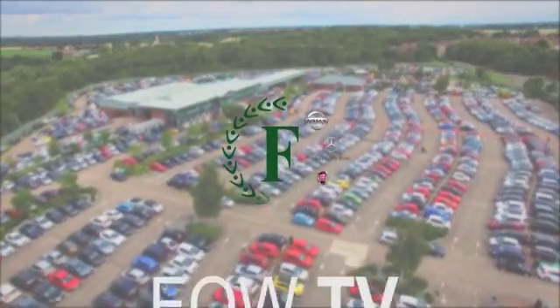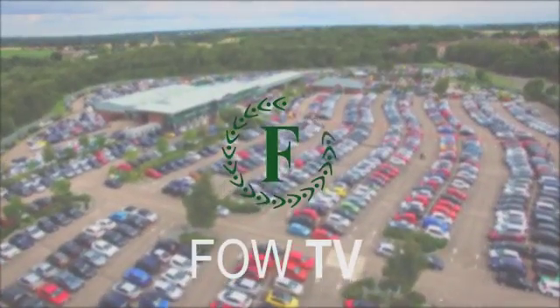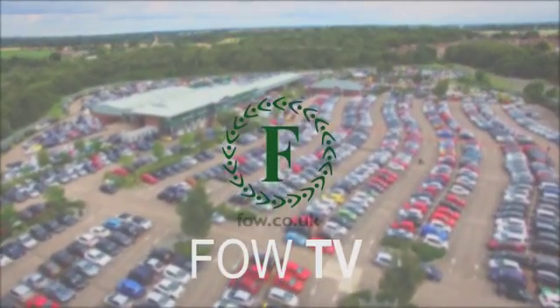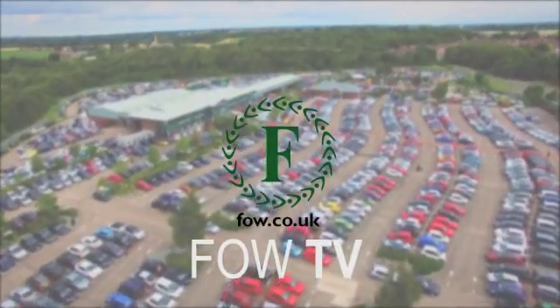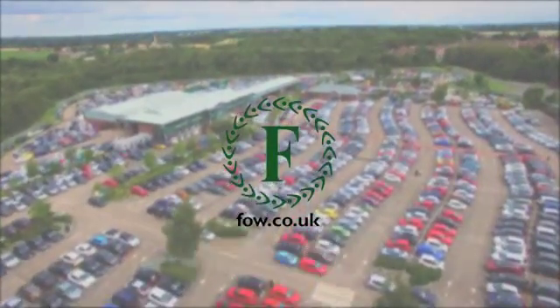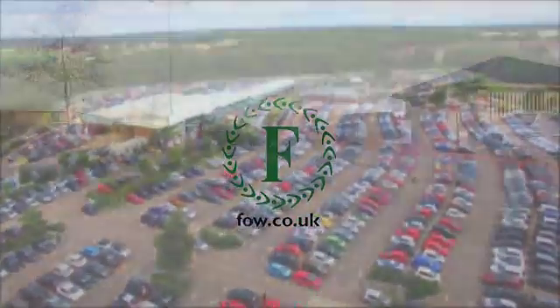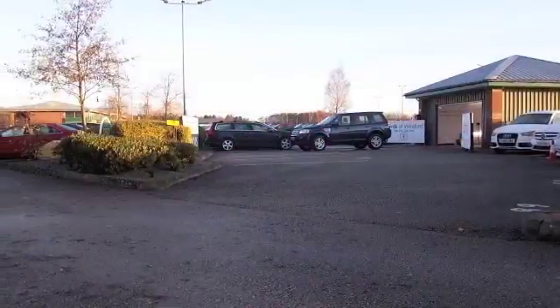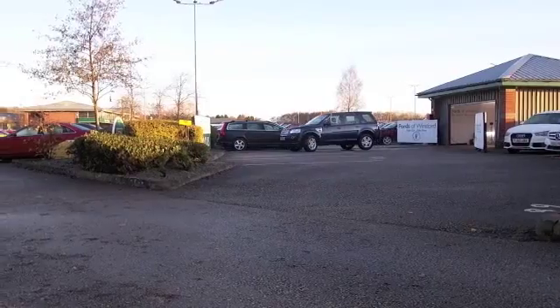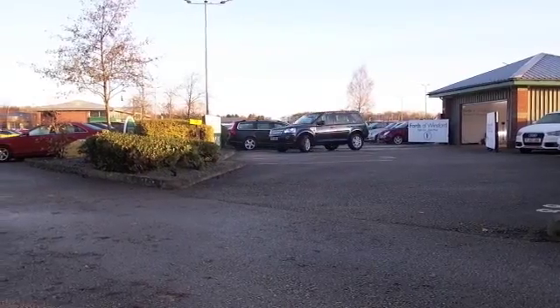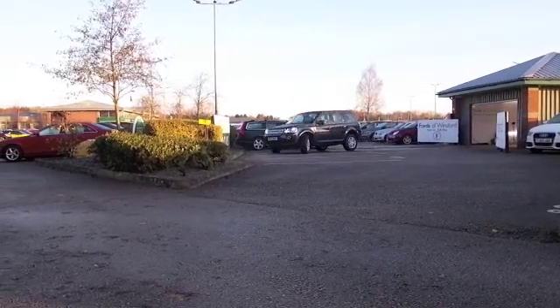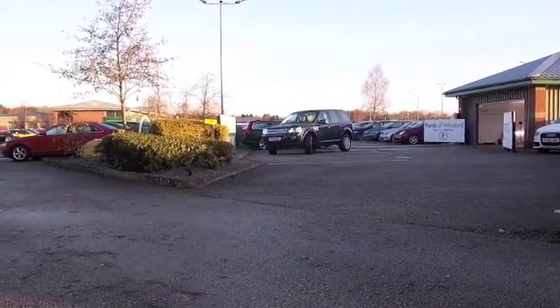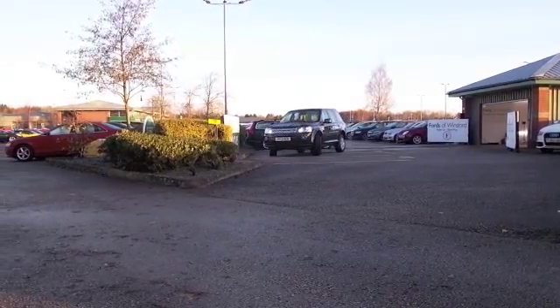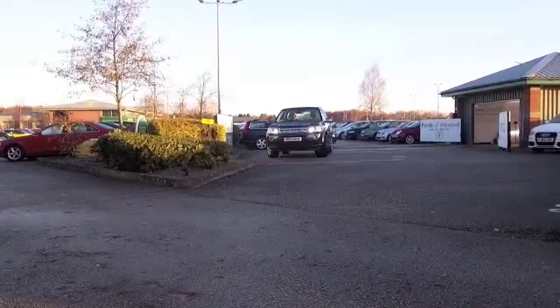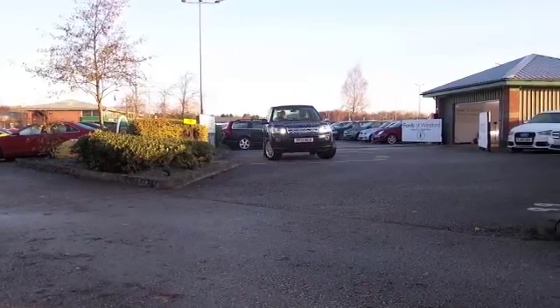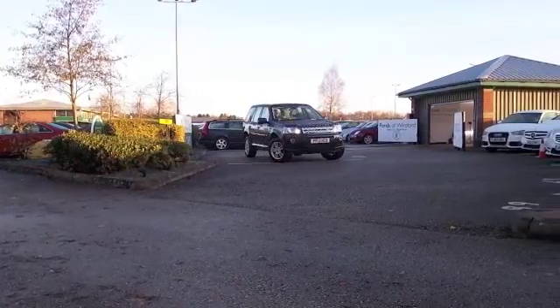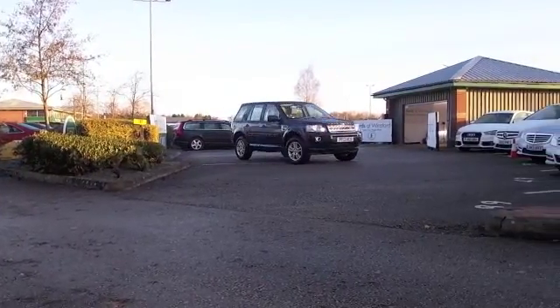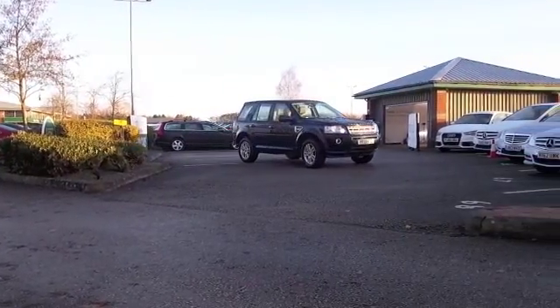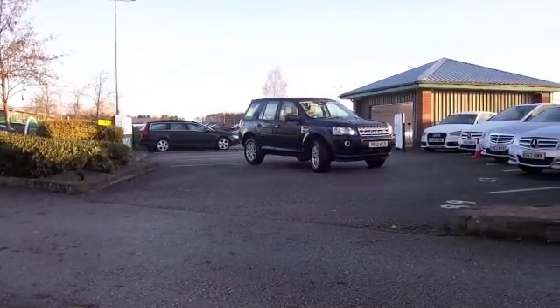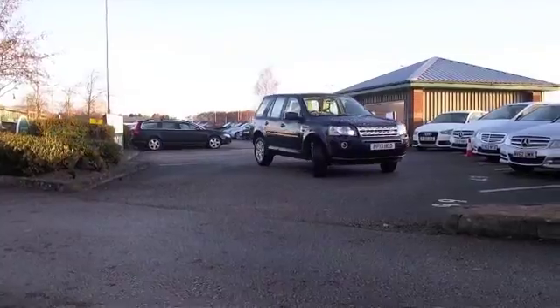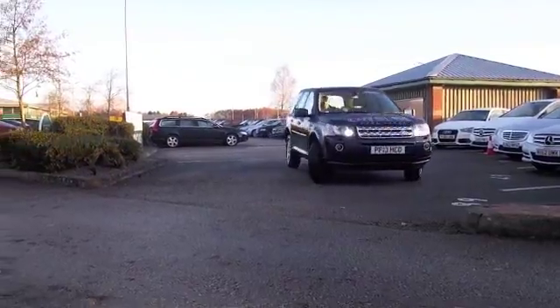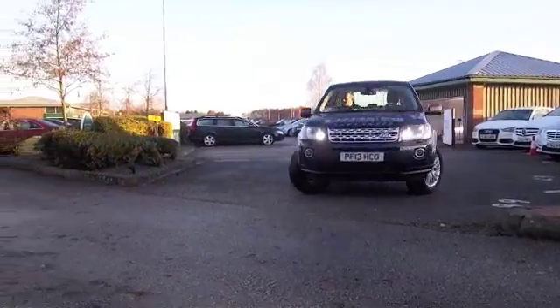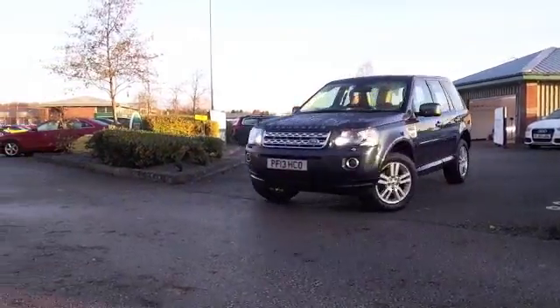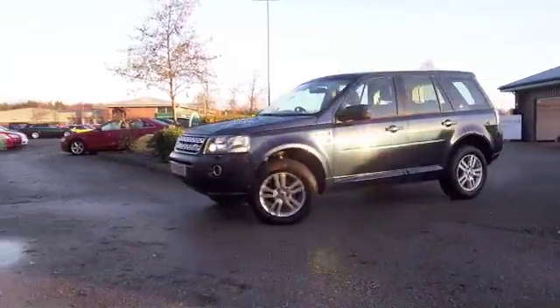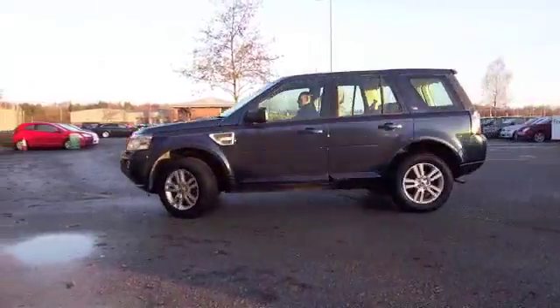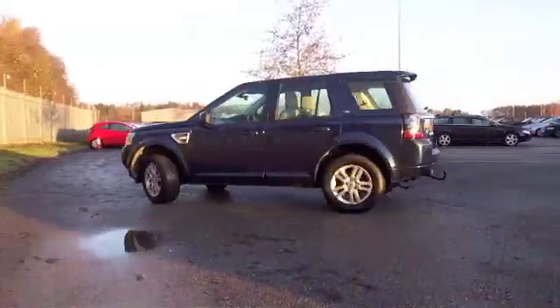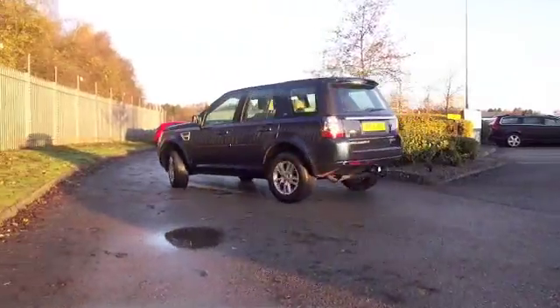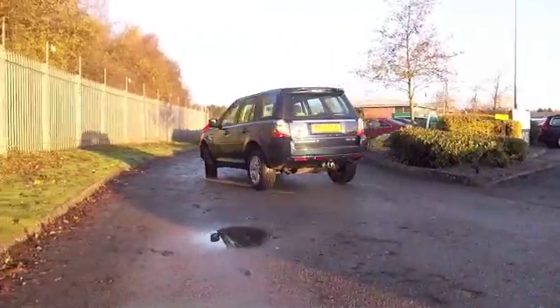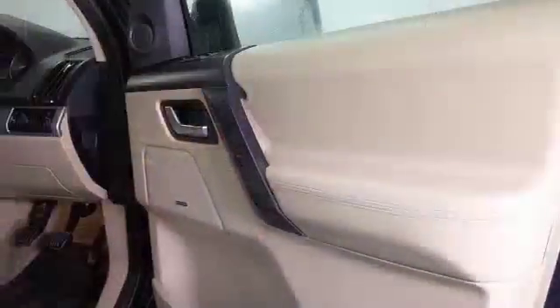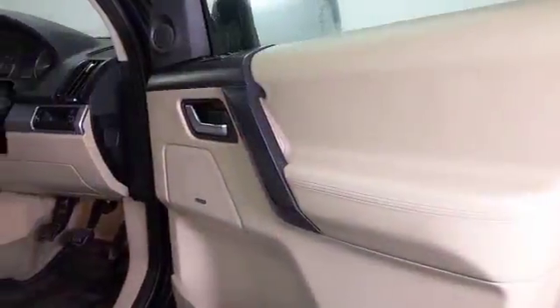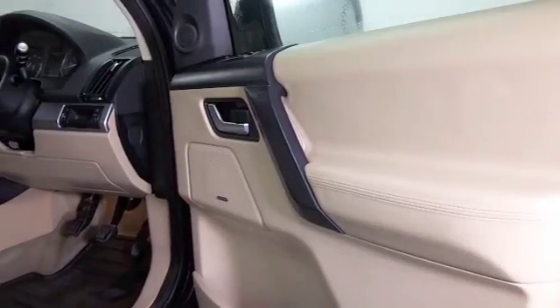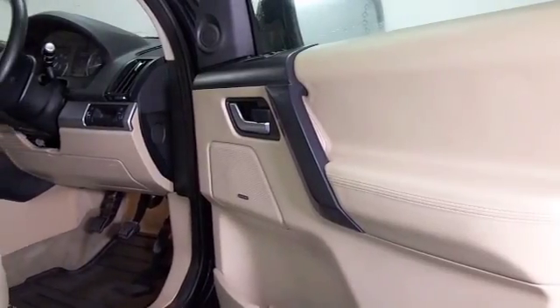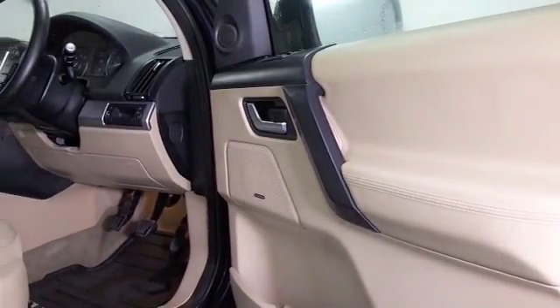This car is great to drive on the road, of course, and very capable of it, but it's also great off-road as well, so a good all-rounder. I always think the Freelander 2 looks a bit like a junior version of the Discovery, so very, very stylish.